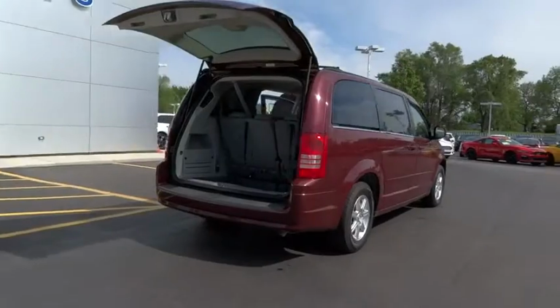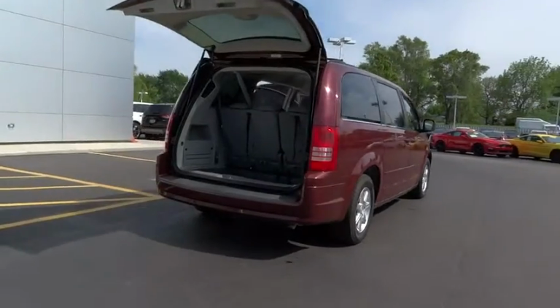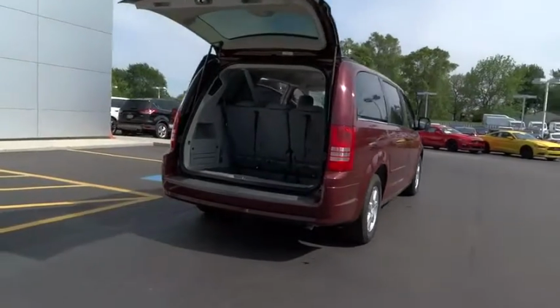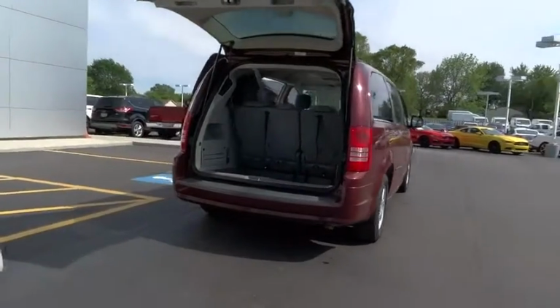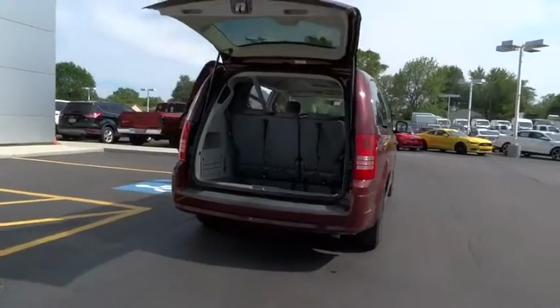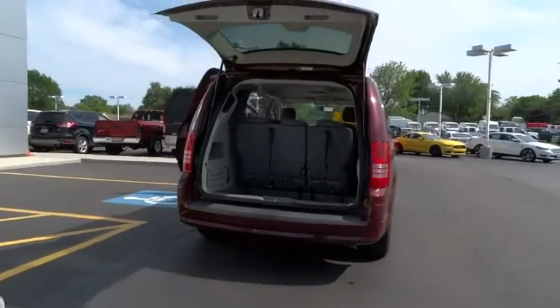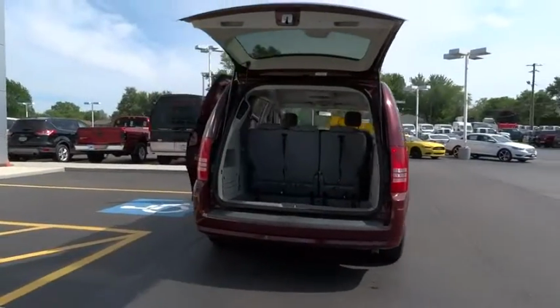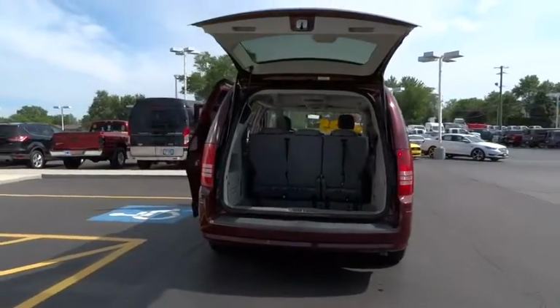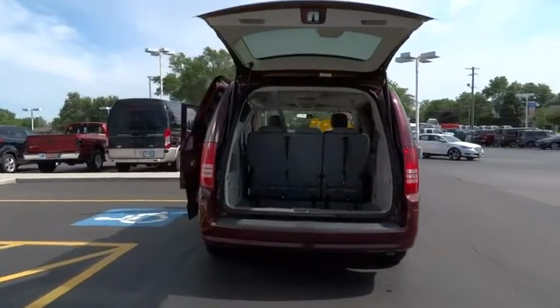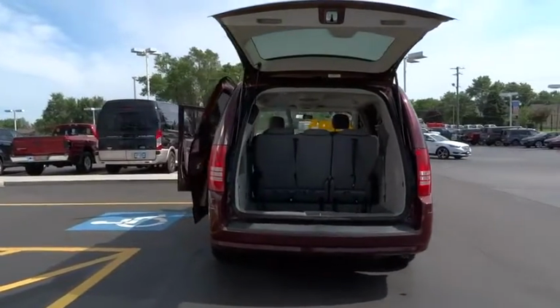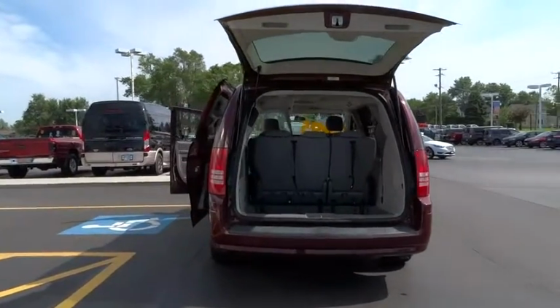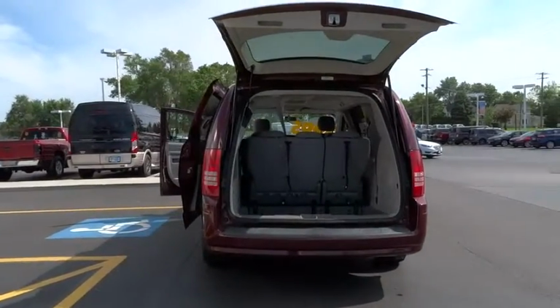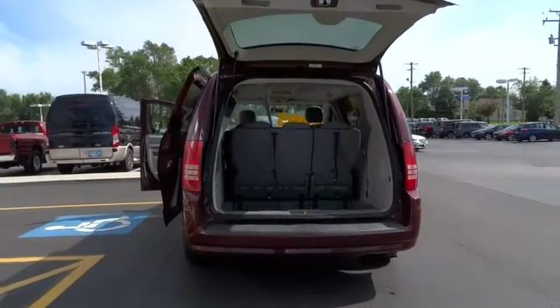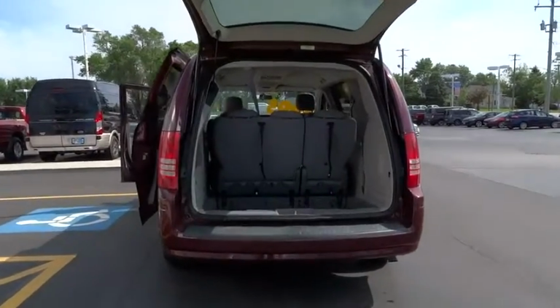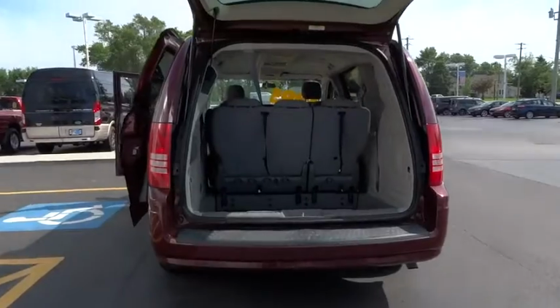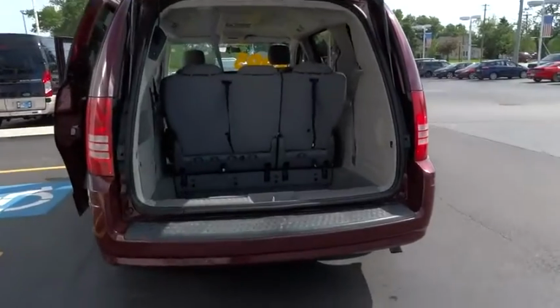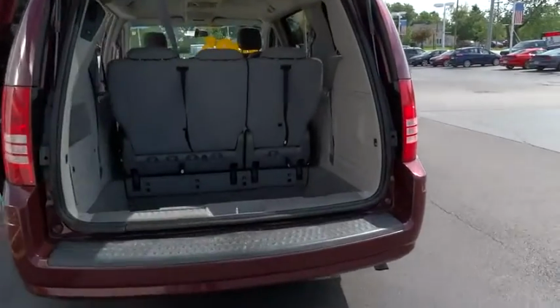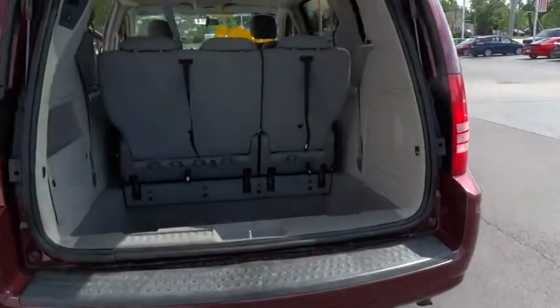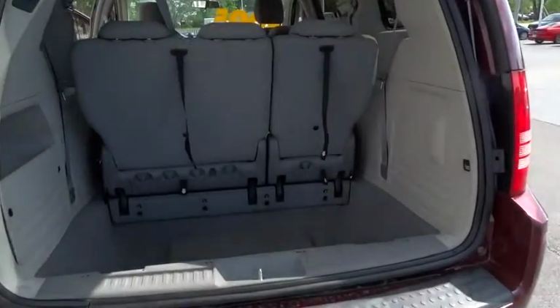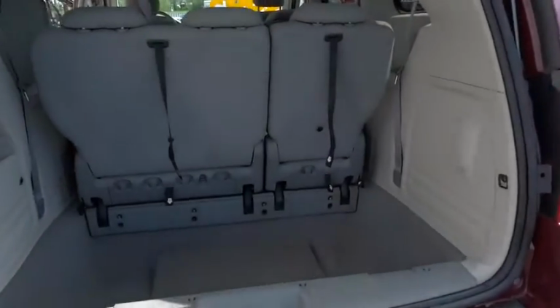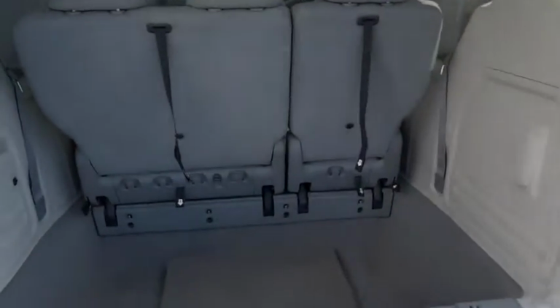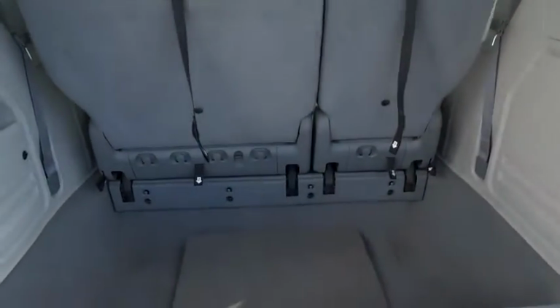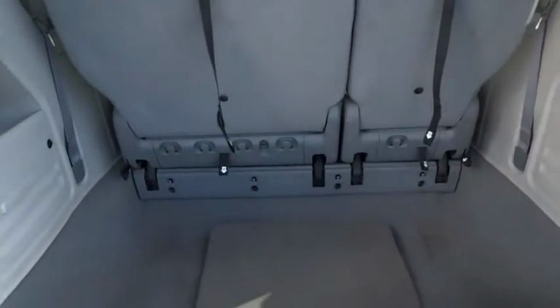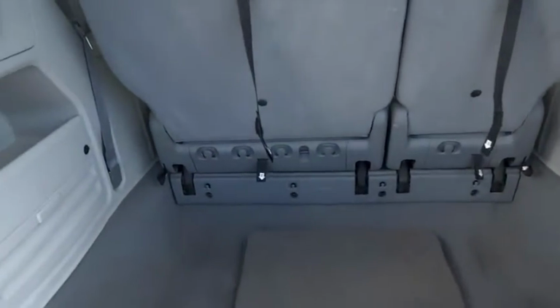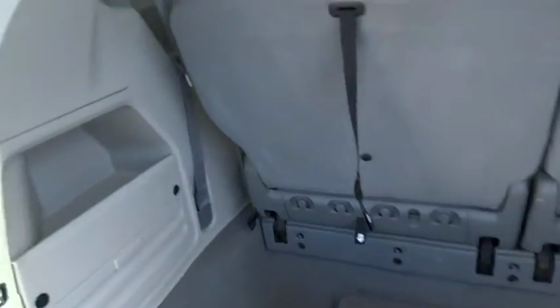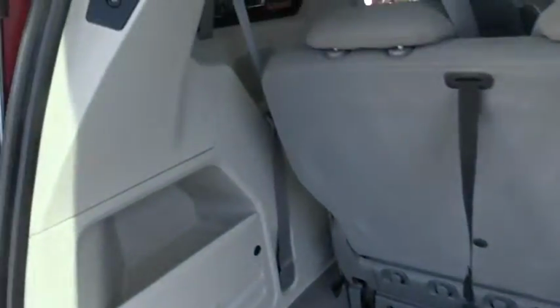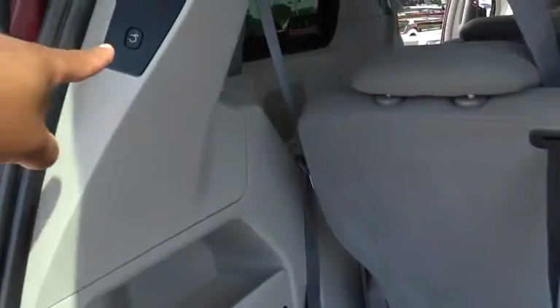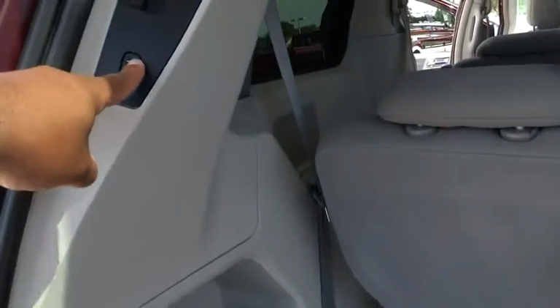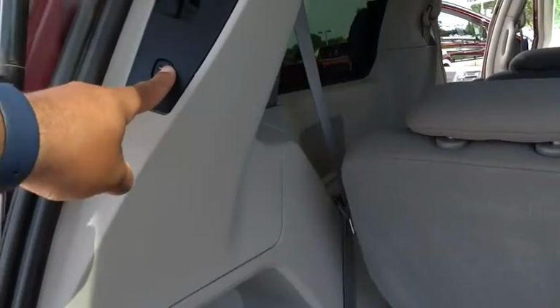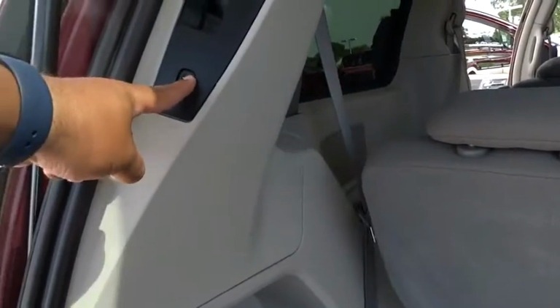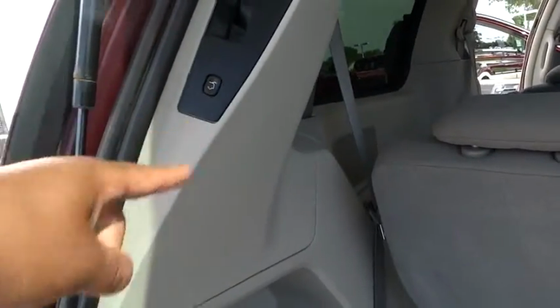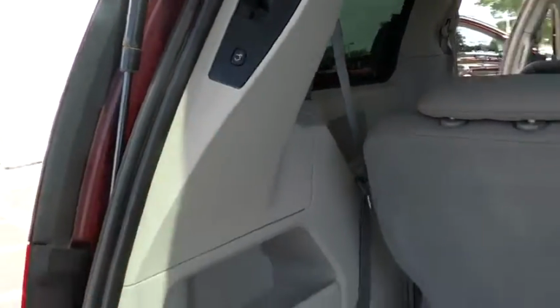Seat seven comfortably and choose from stow-and-go seating or the innovative swivel-and-go seating. This vehicle has less than 120,000 miles. Here are some of this vehicle's great options.